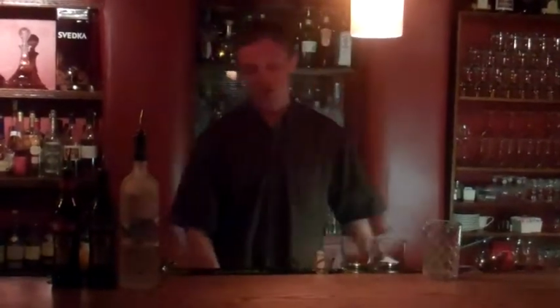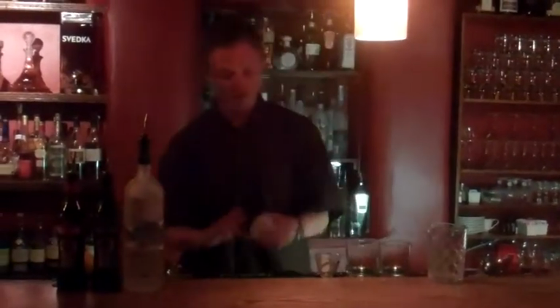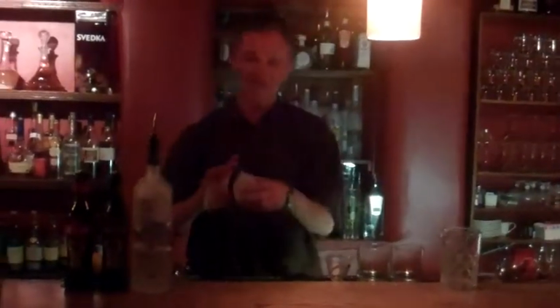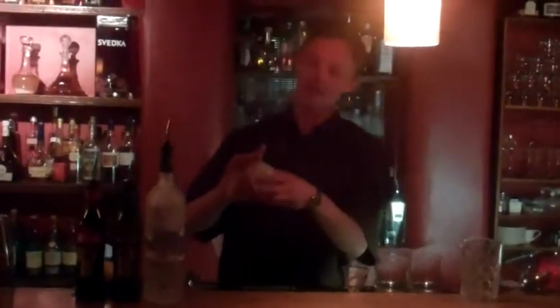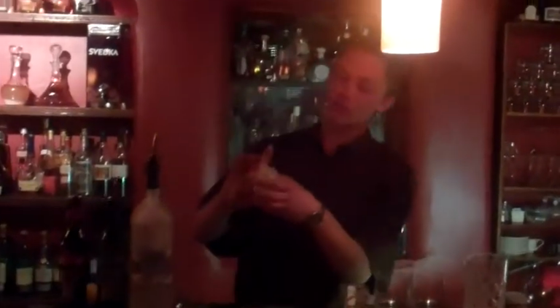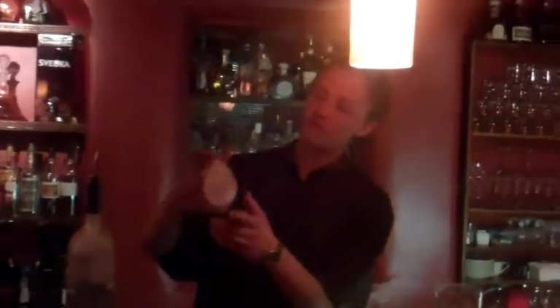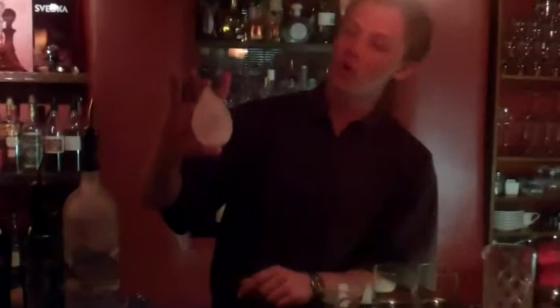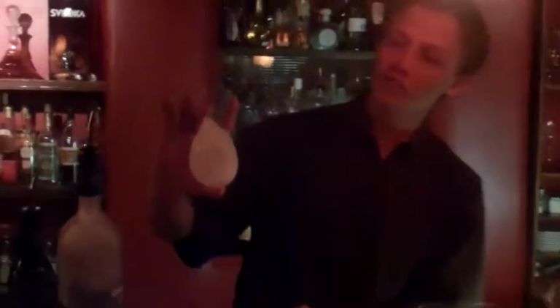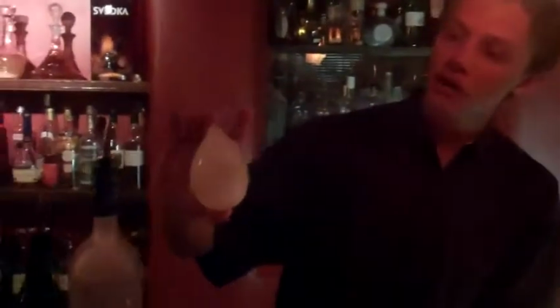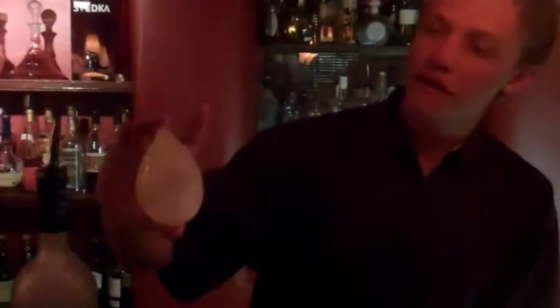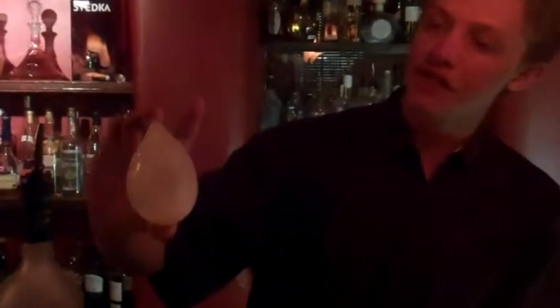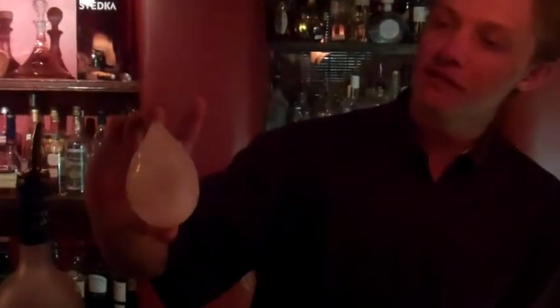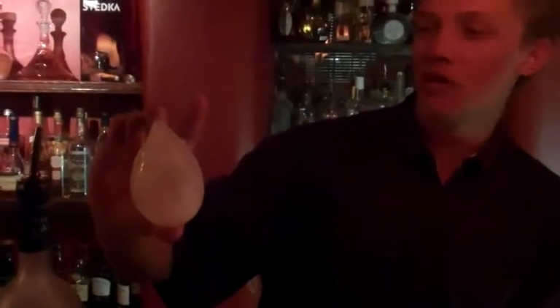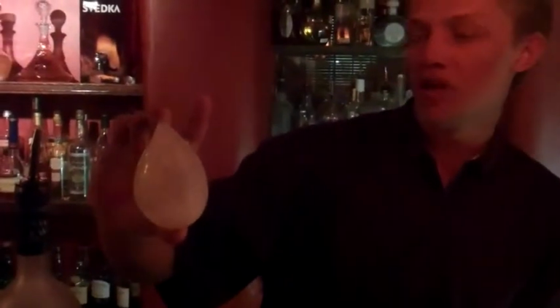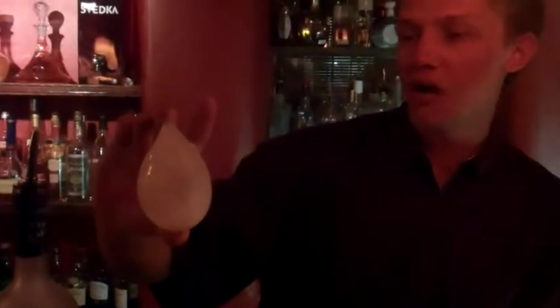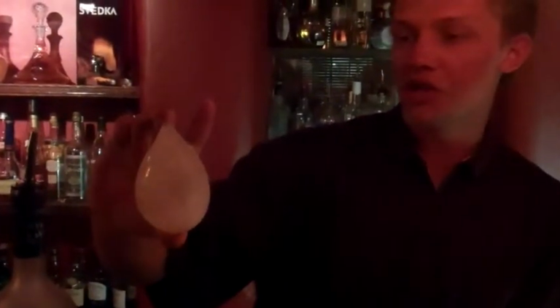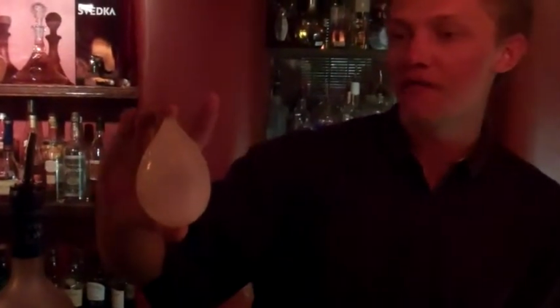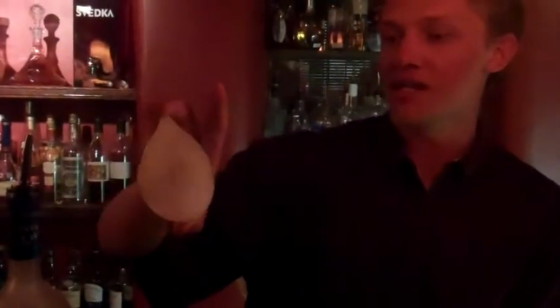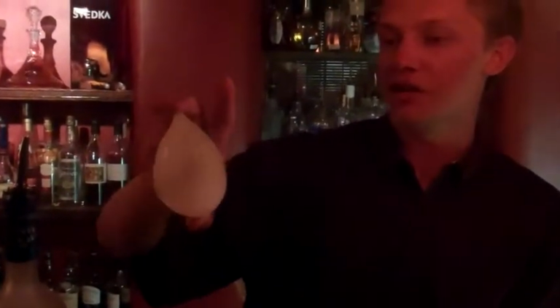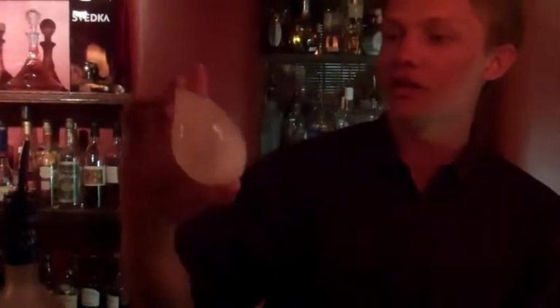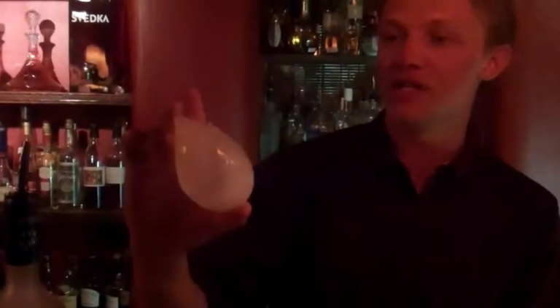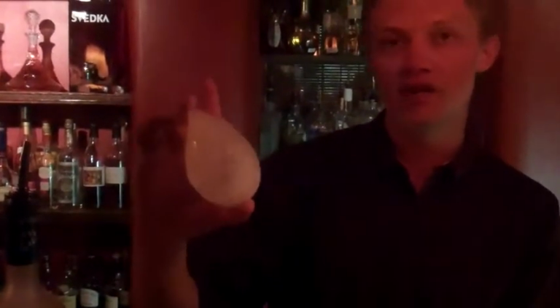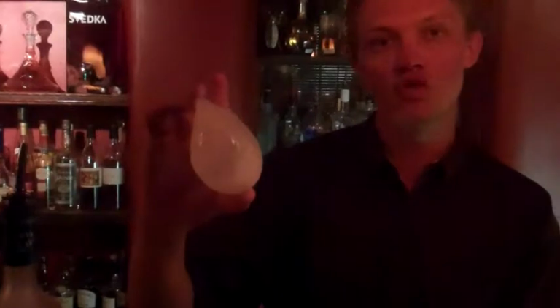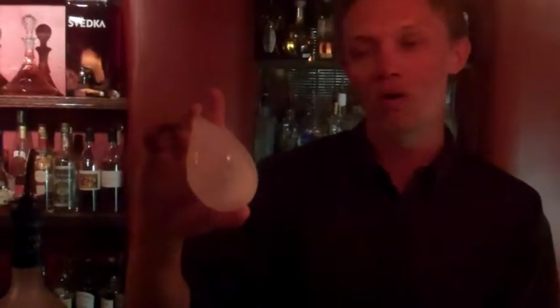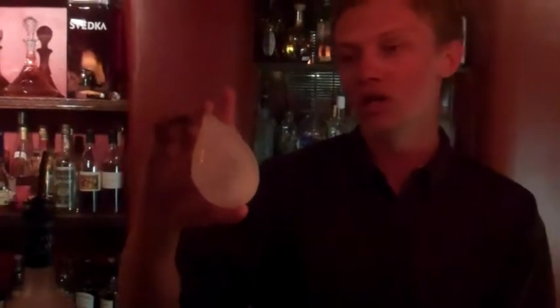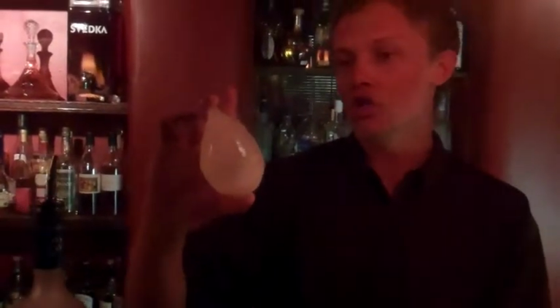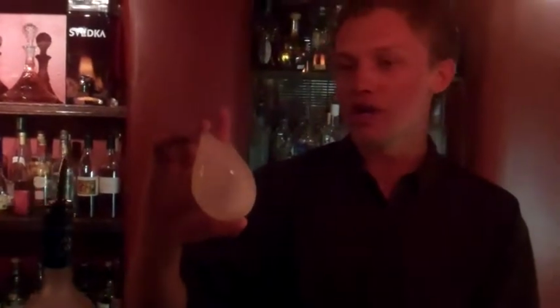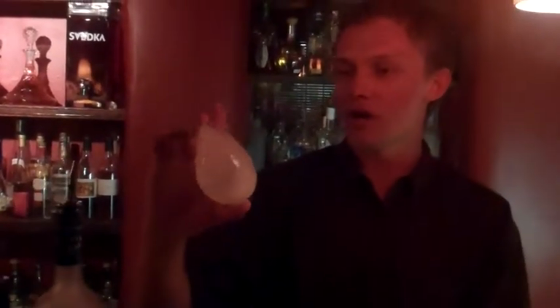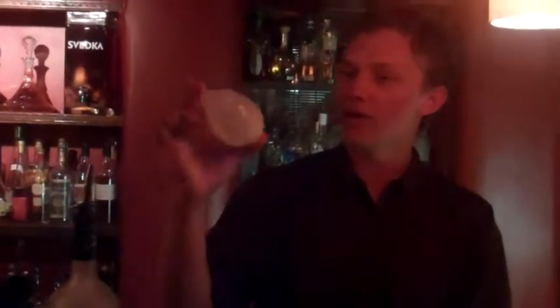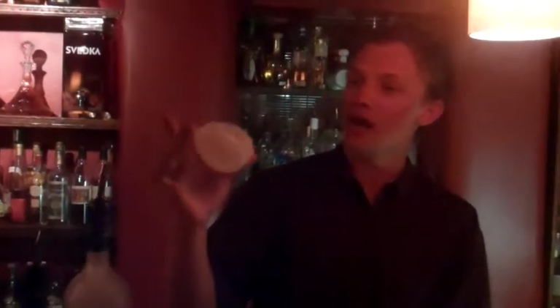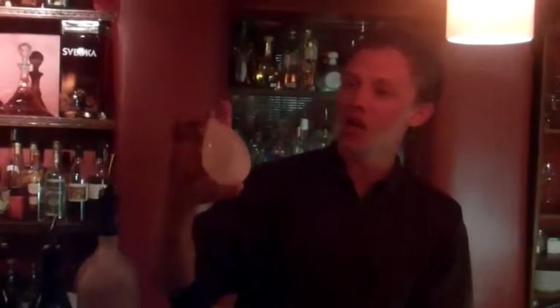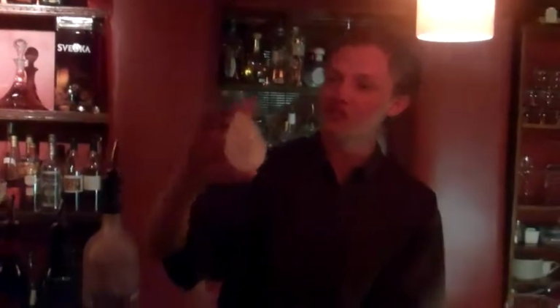What I've done is I've taken a water balloon filled with water, put it in the freezer for a couple hours so you have an ice exterior with liquid inside, drill a hole, drain your water out, and you have your ice sphere.